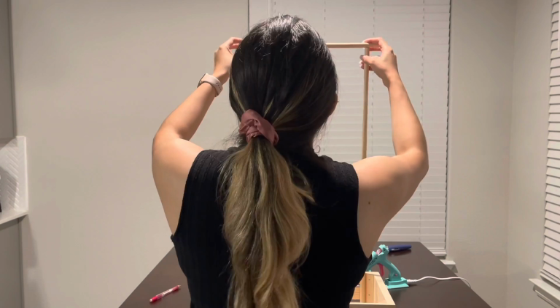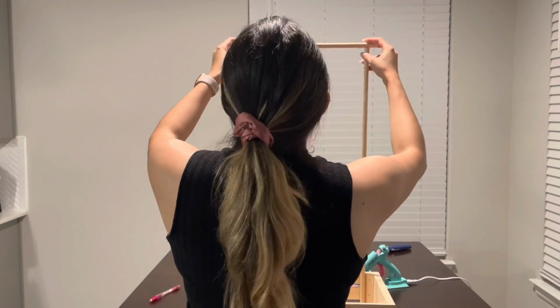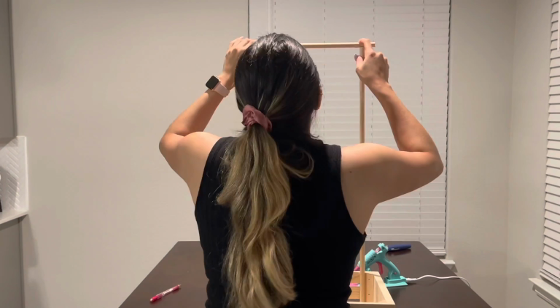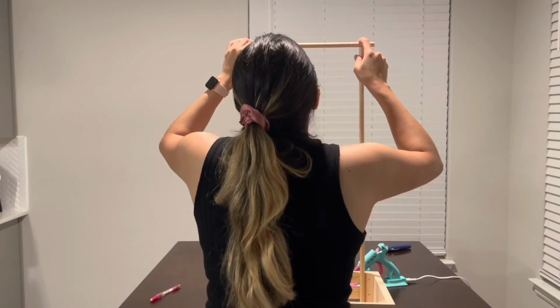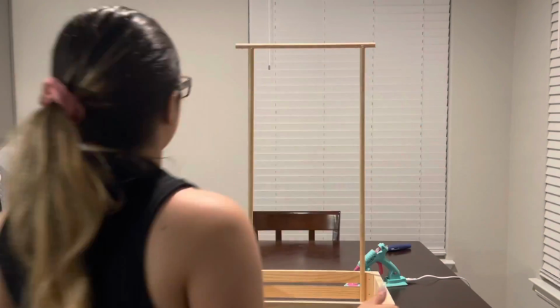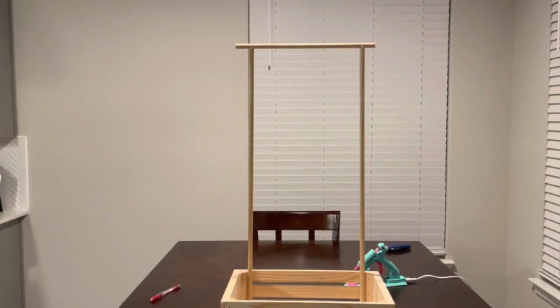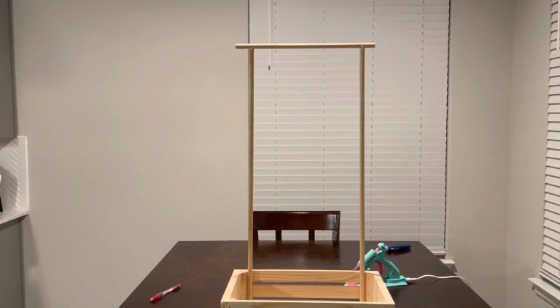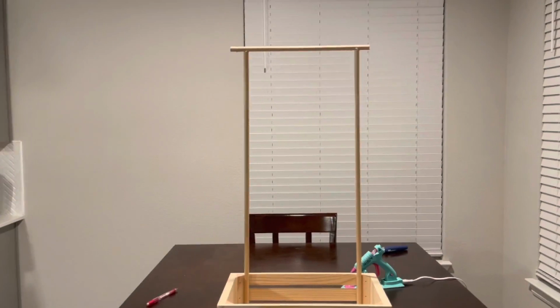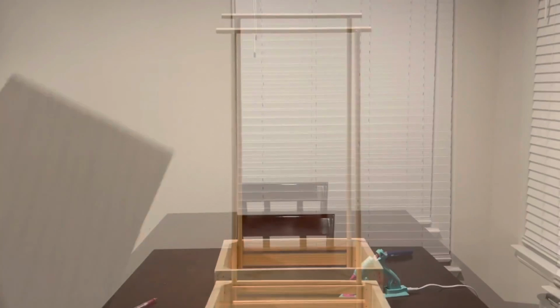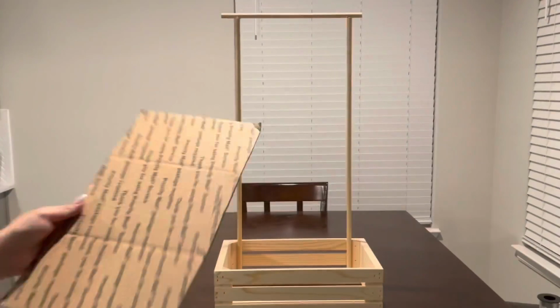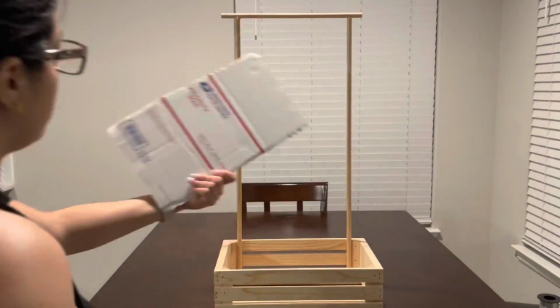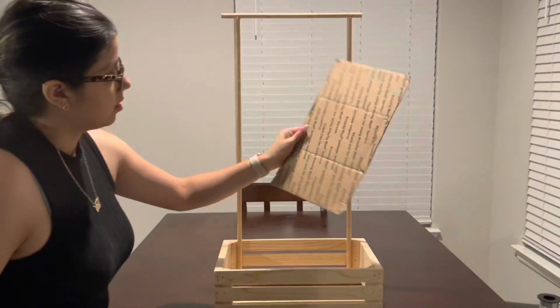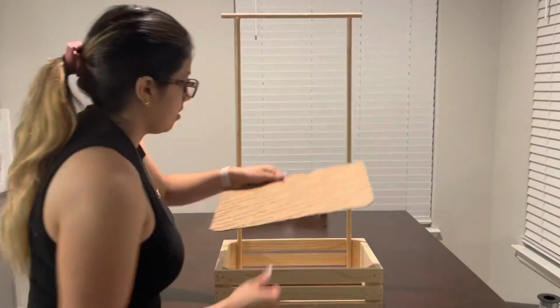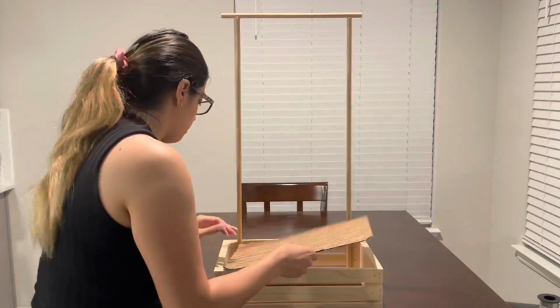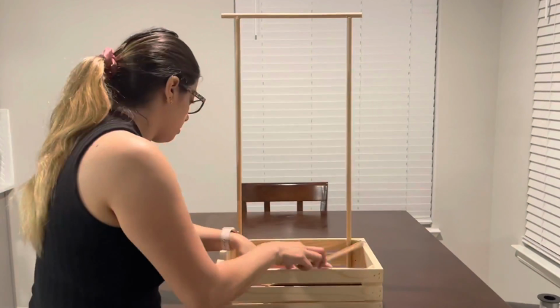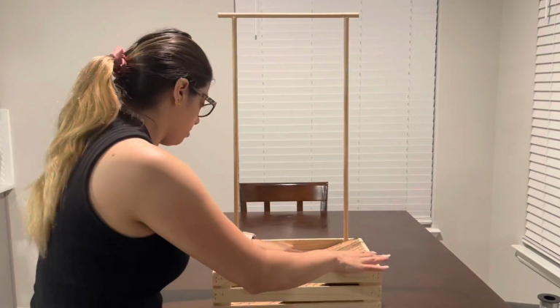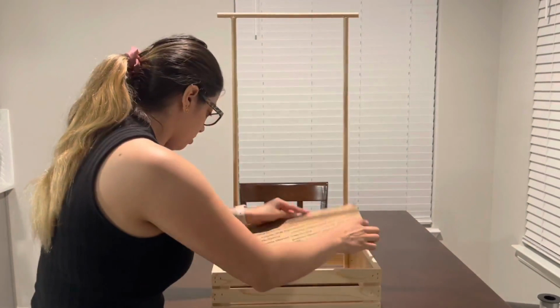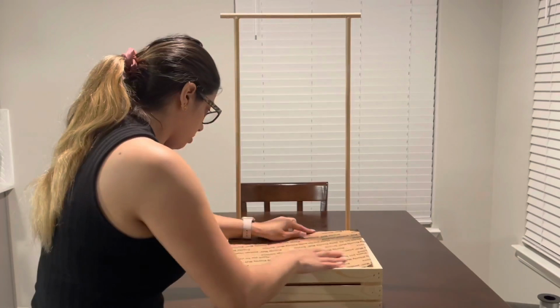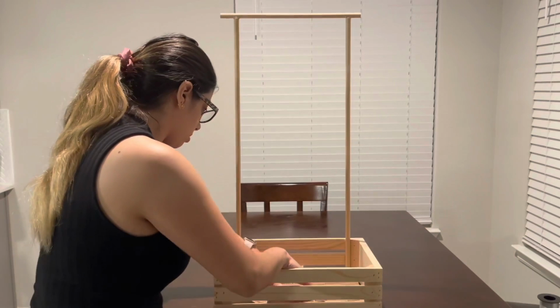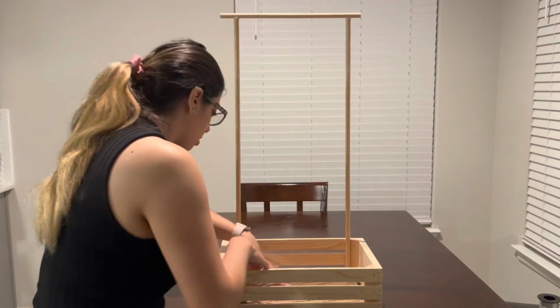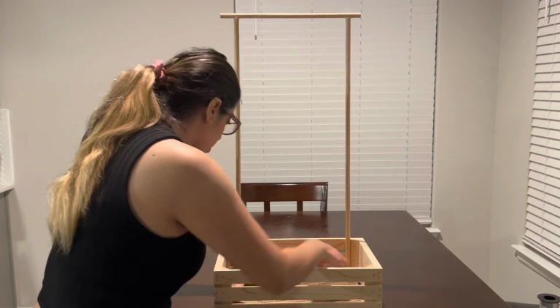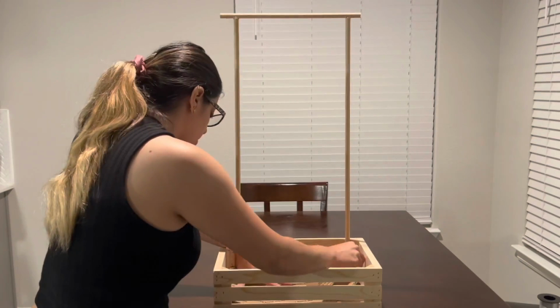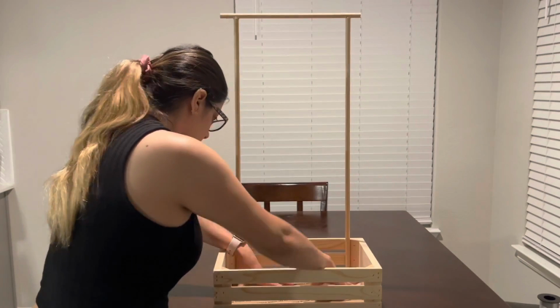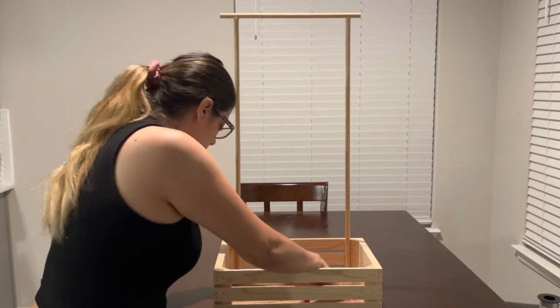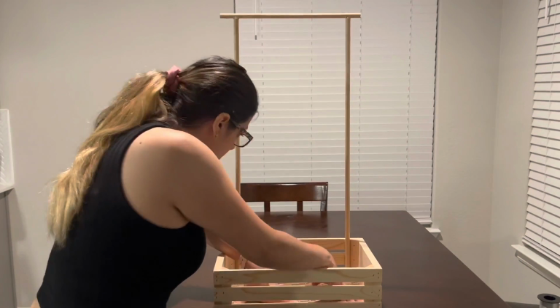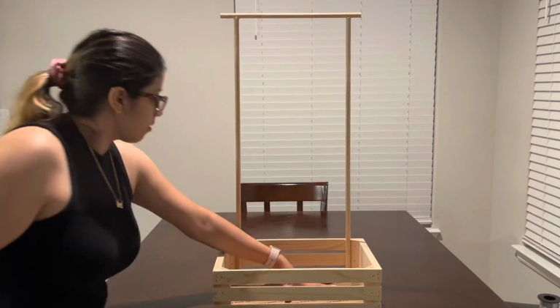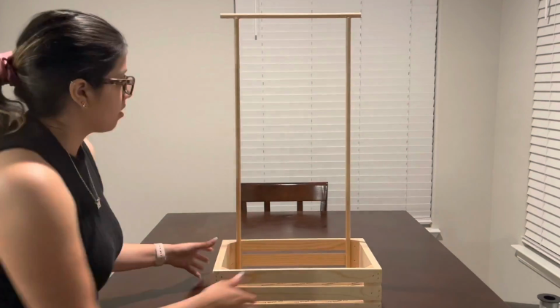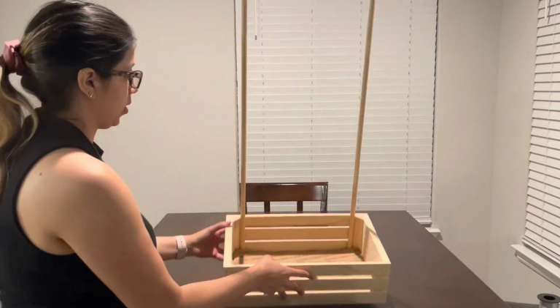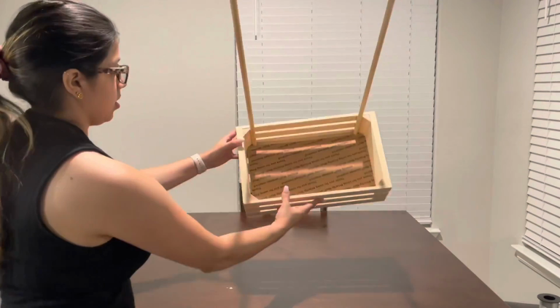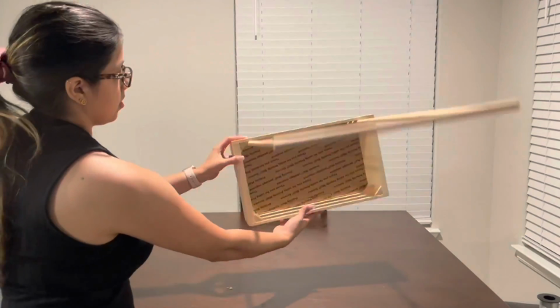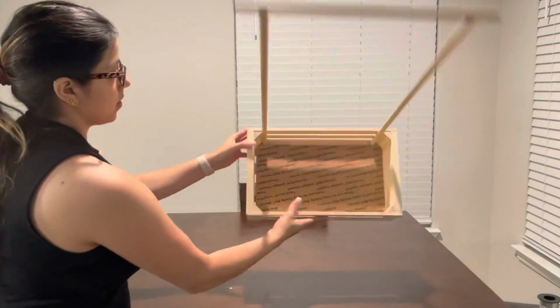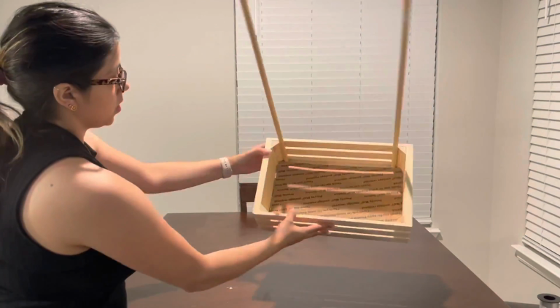This crate box actually had a wide open space at the bottom, so I just went ahead and grabbed a piece of box and cut it down to fit right inside so the gifts would not come out.